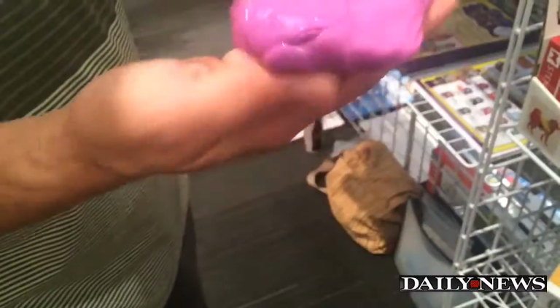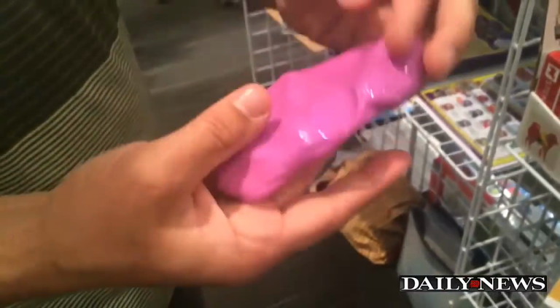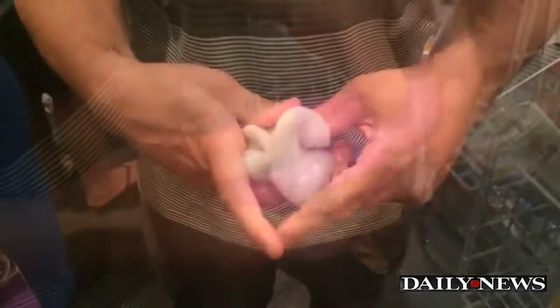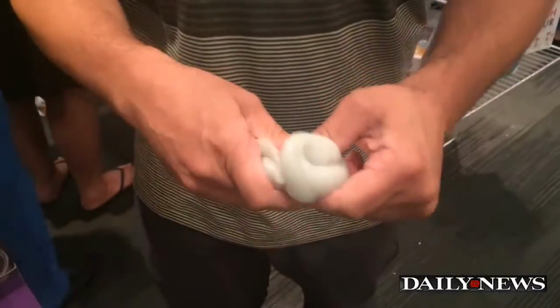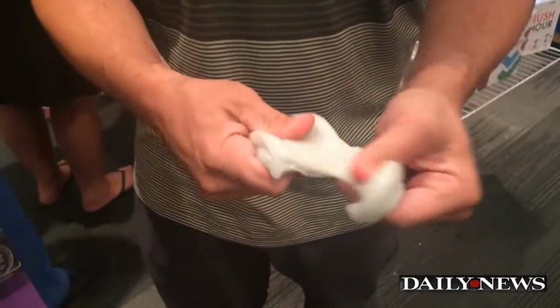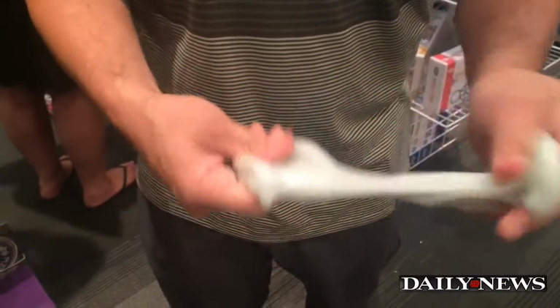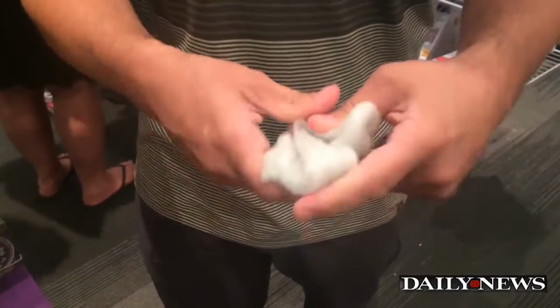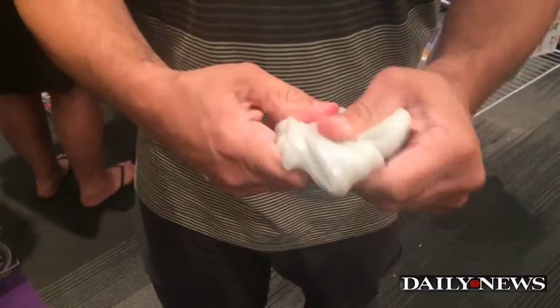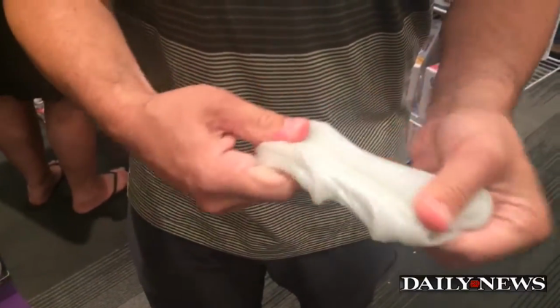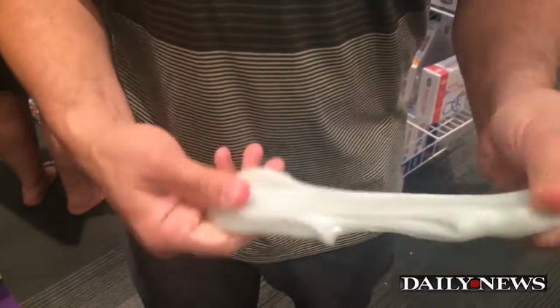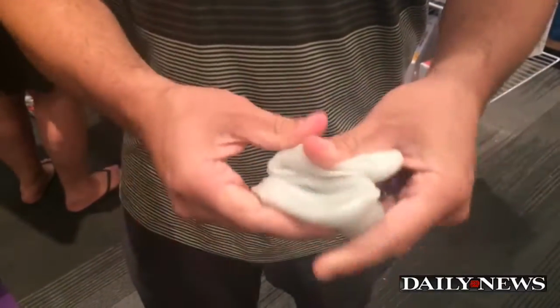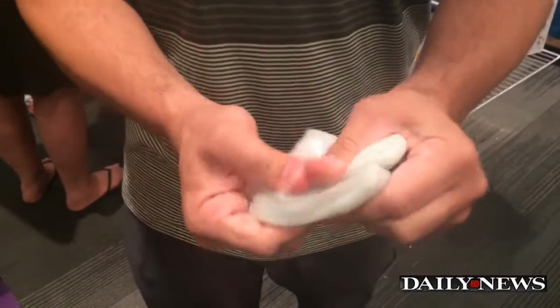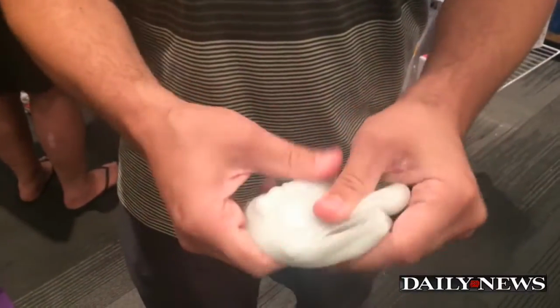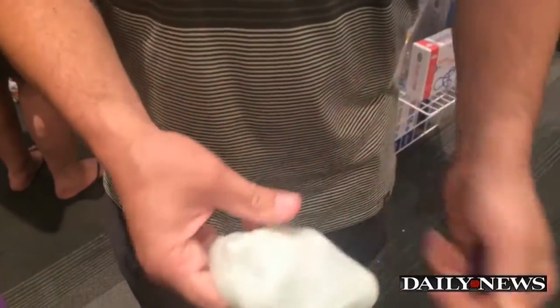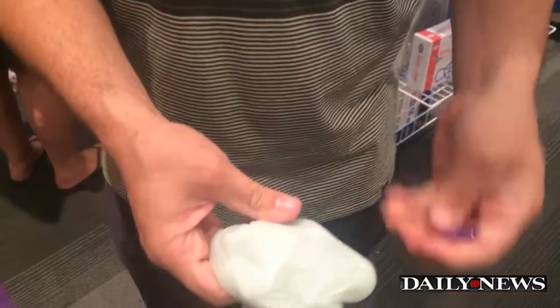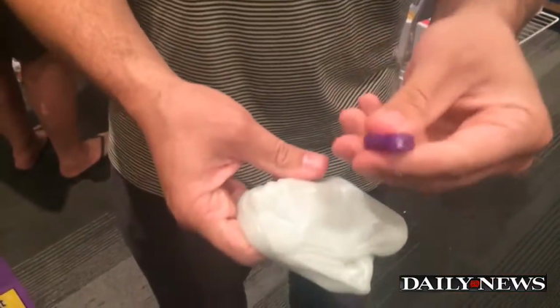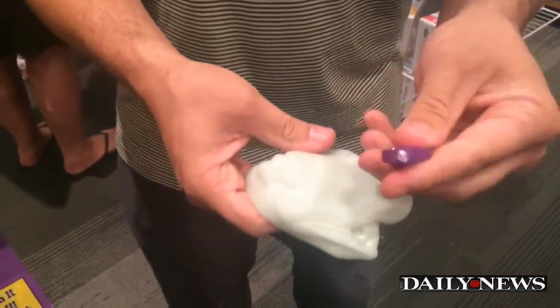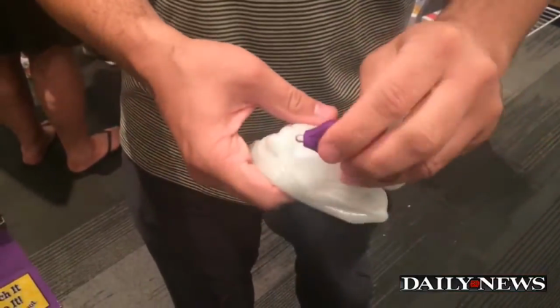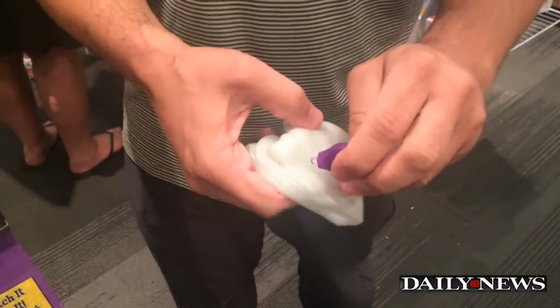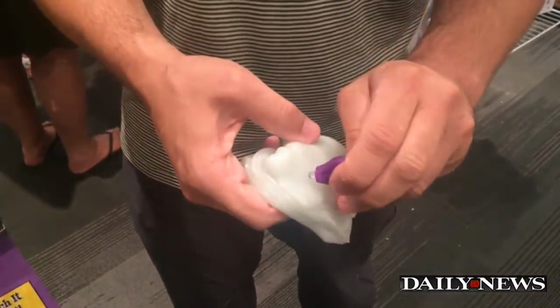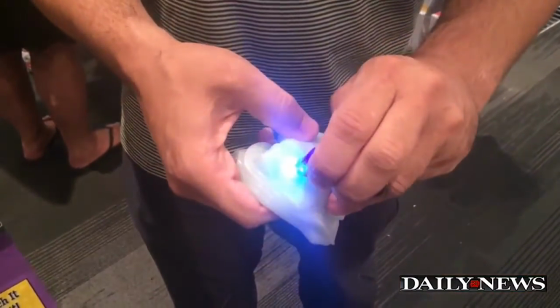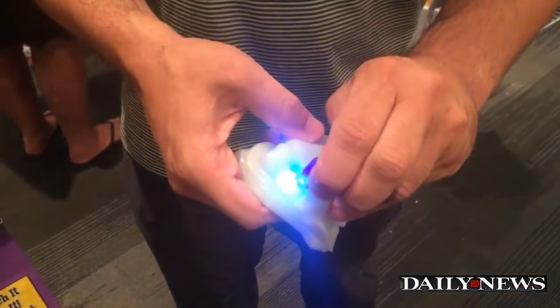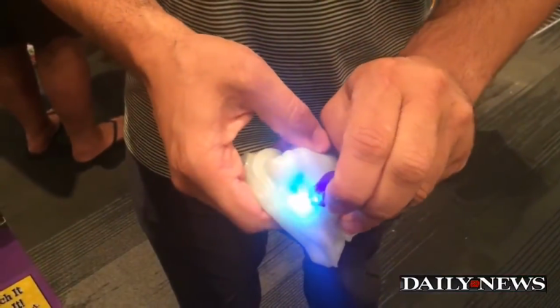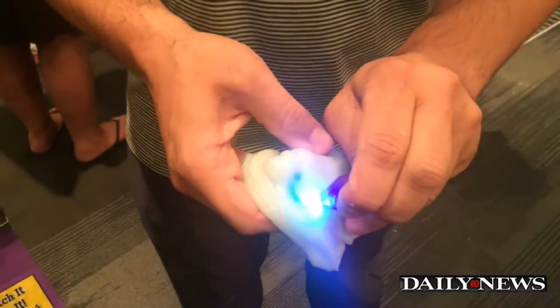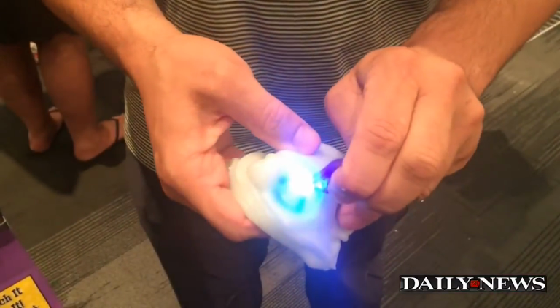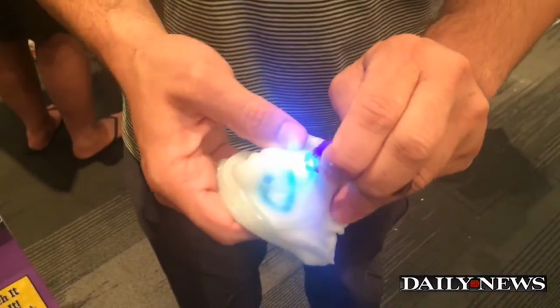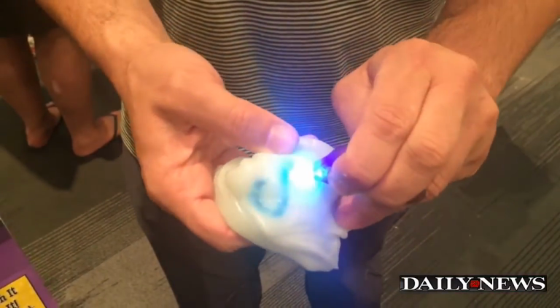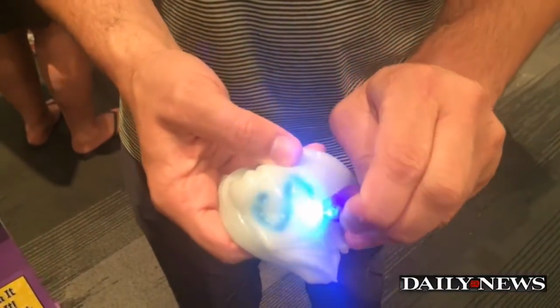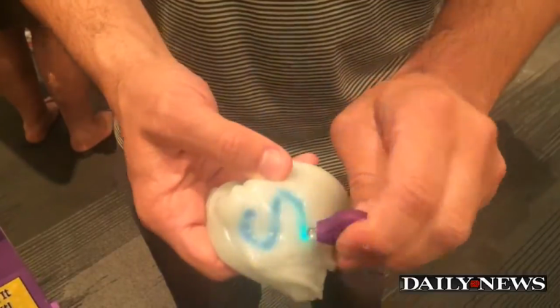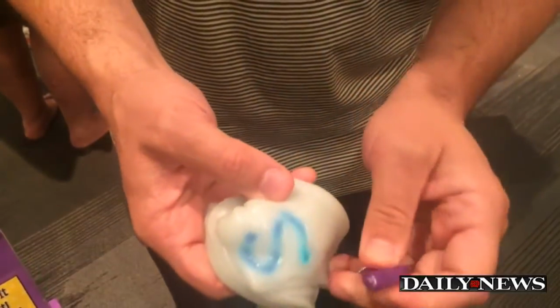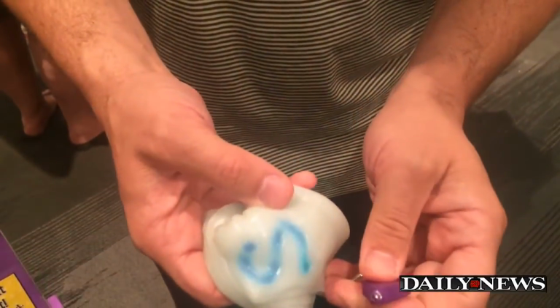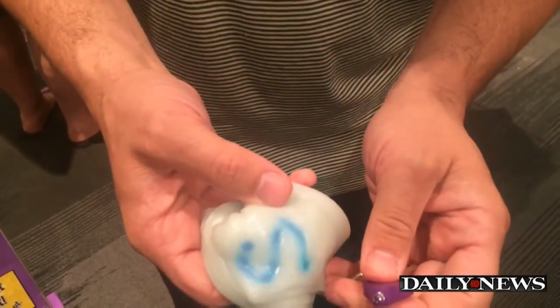Foxfire is from our Phantoms line of thinking putty. You can stretch and squeeze it like any putty. It comes with a blacklight keychain in the can, and when you shine the light, it changes color and also glows in the dark.